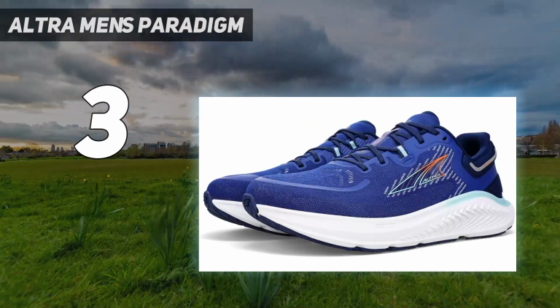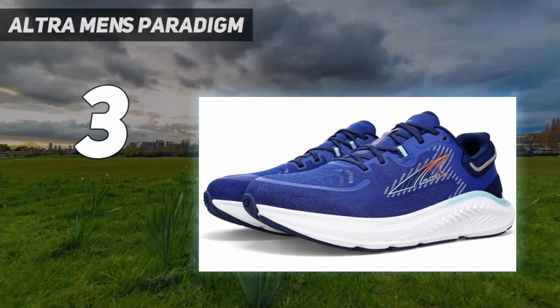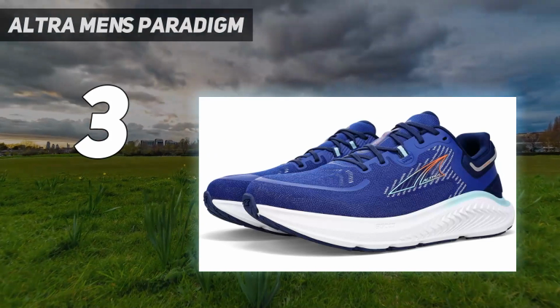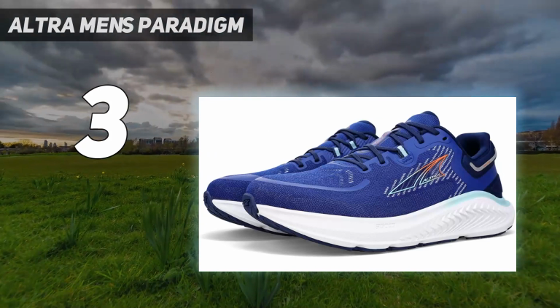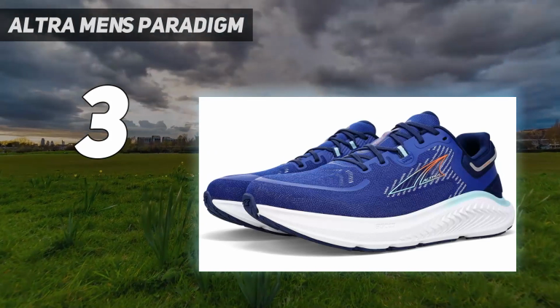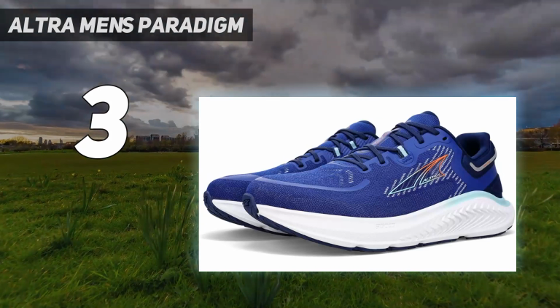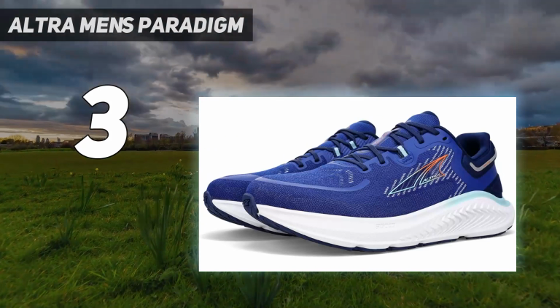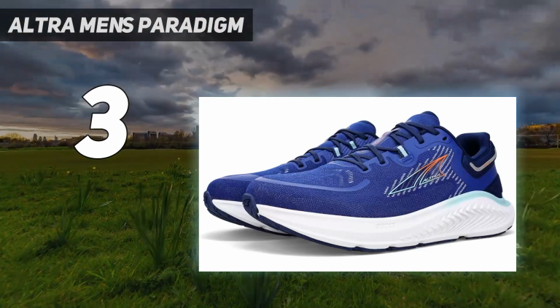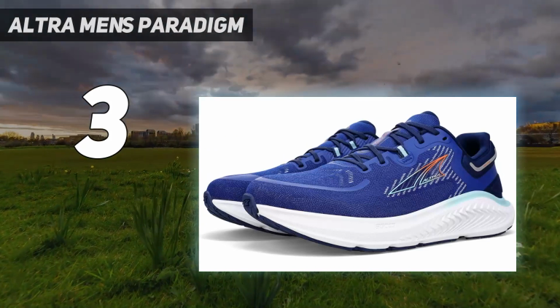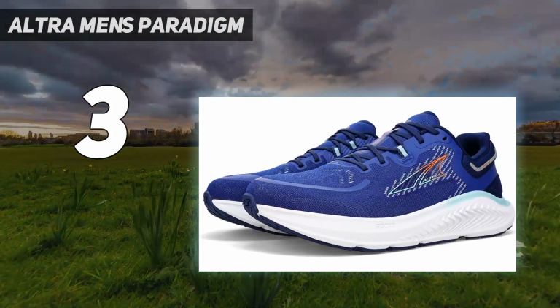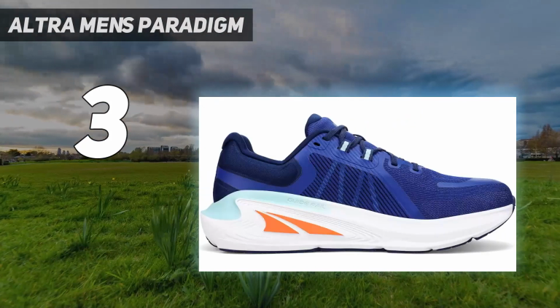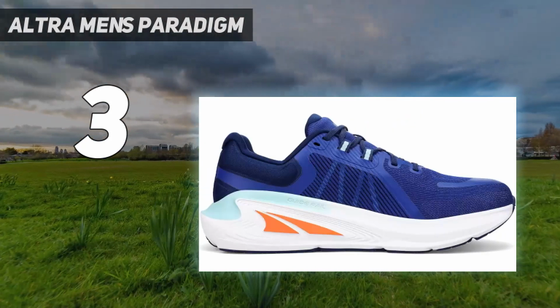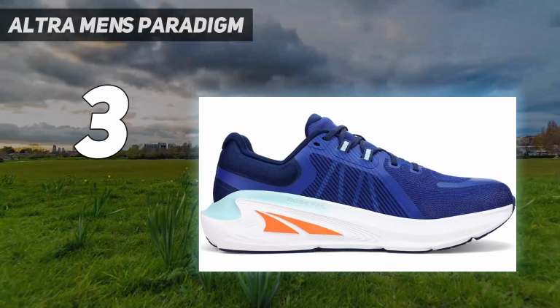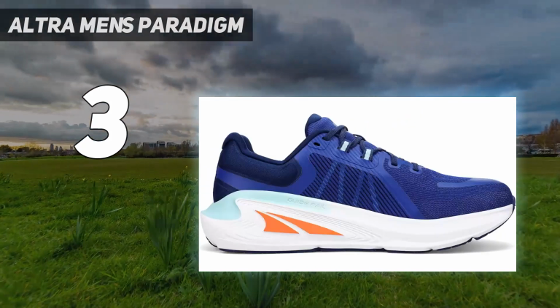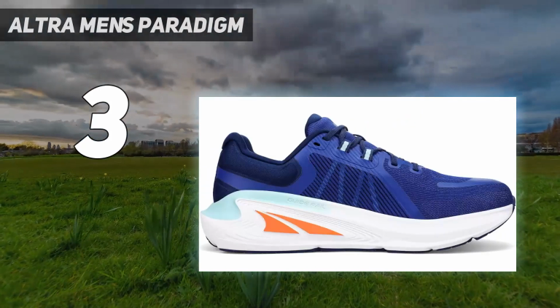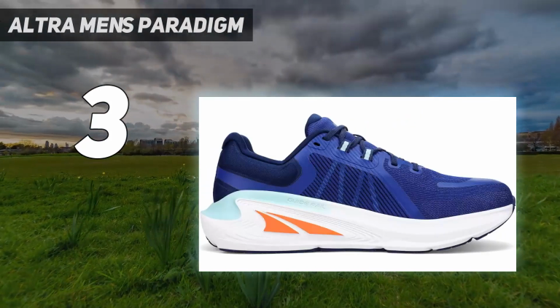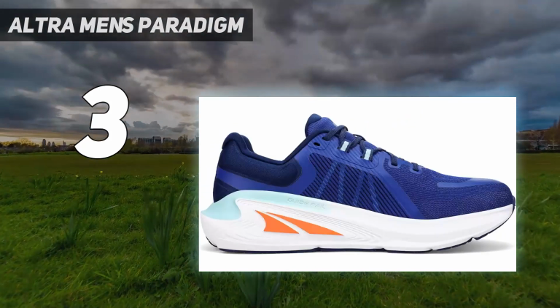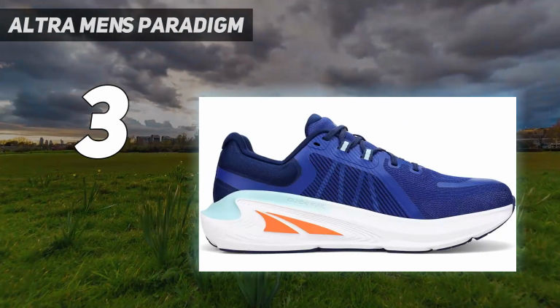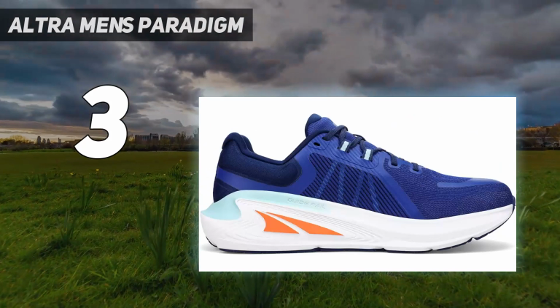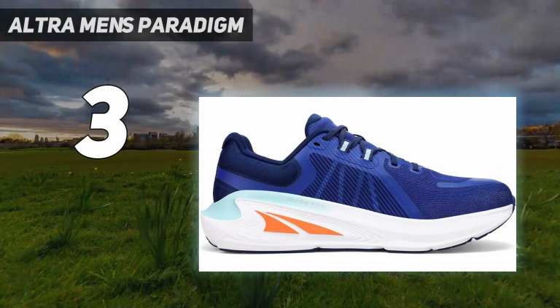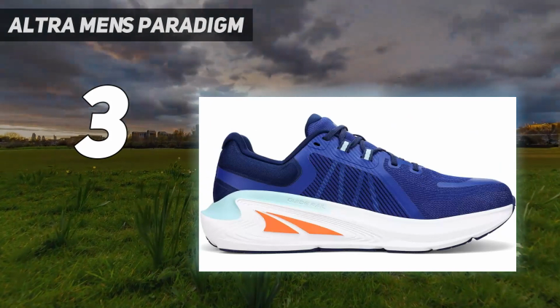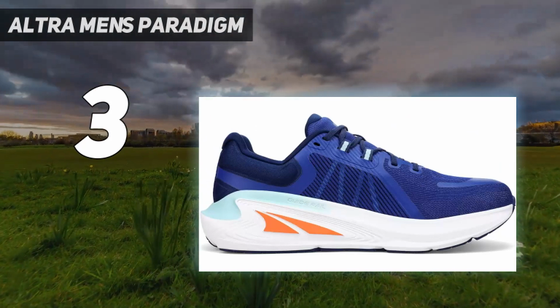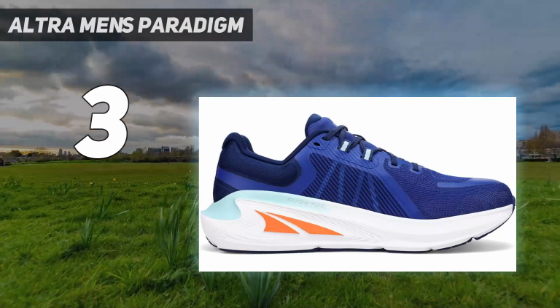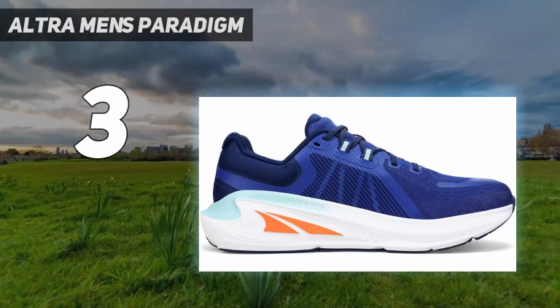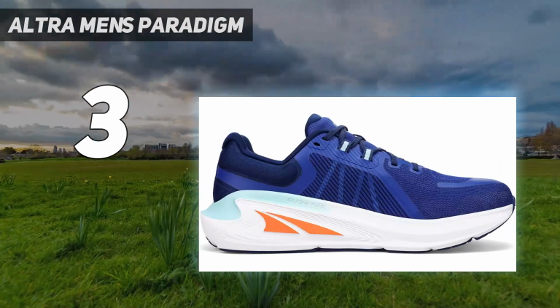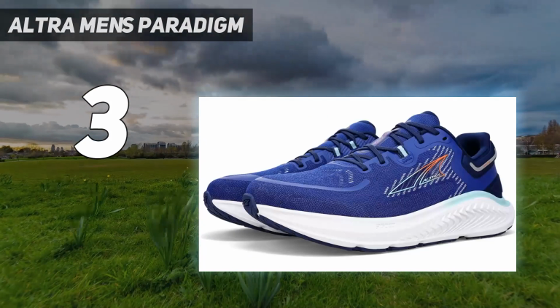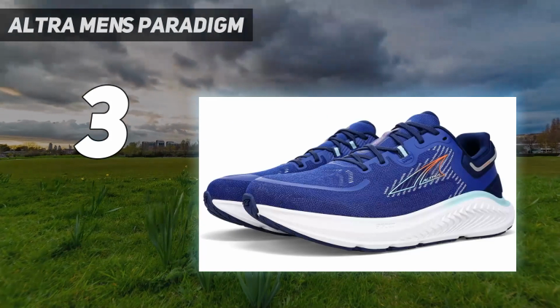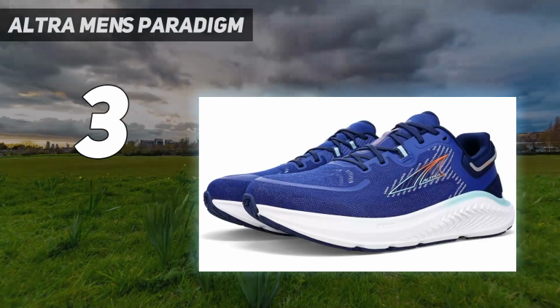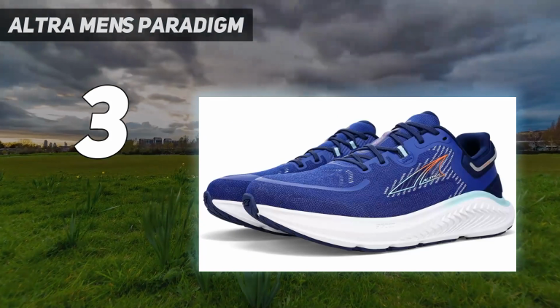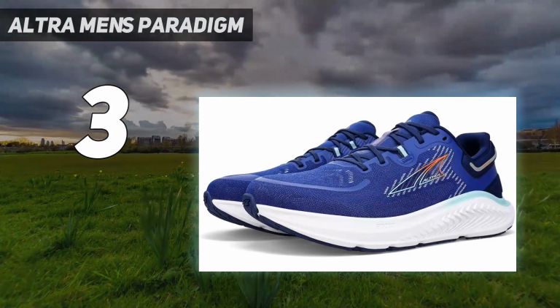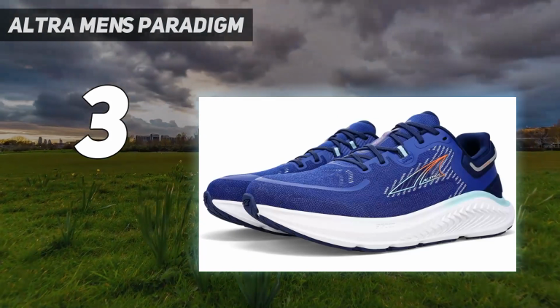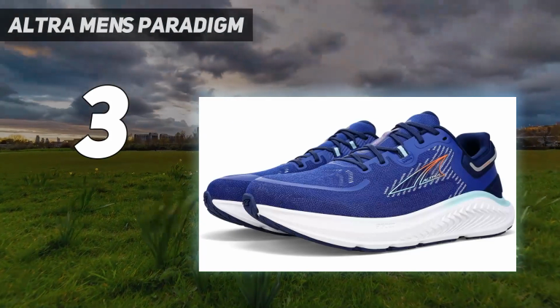The Paradigm 7's flat profile and extra support, combined with a comfortable upper and roomy toe box, inspired confidence in our testers as they ran over uneven terrain.